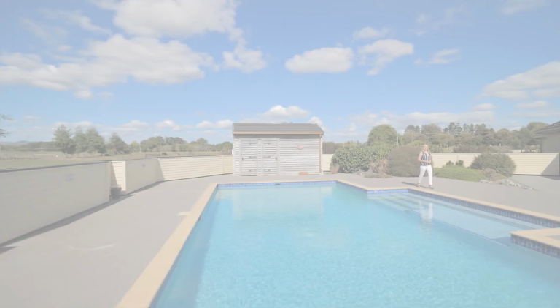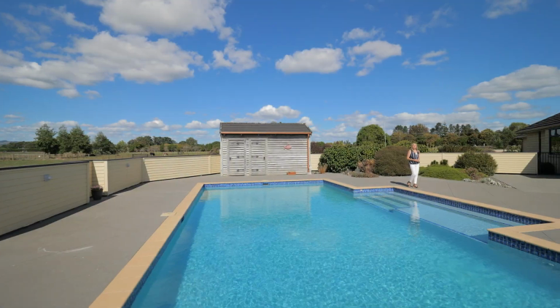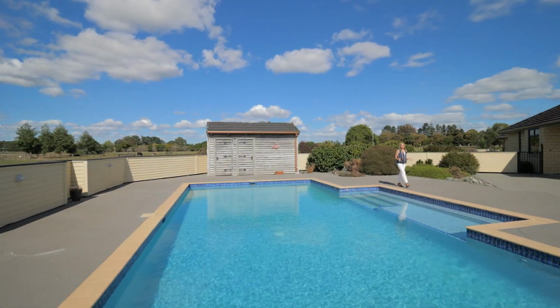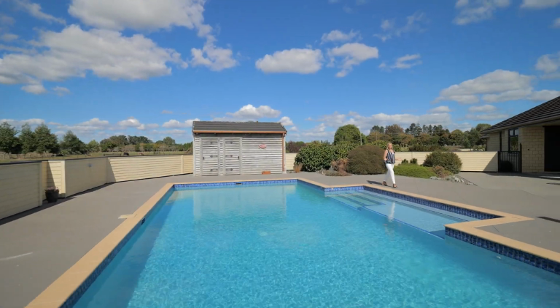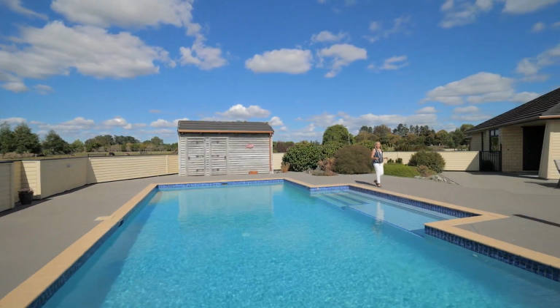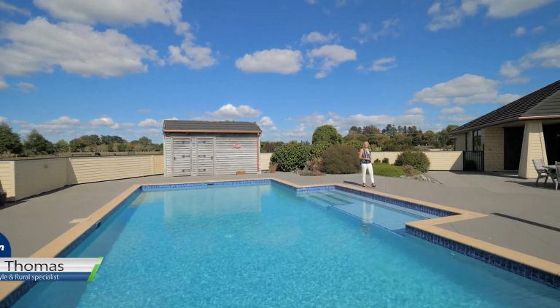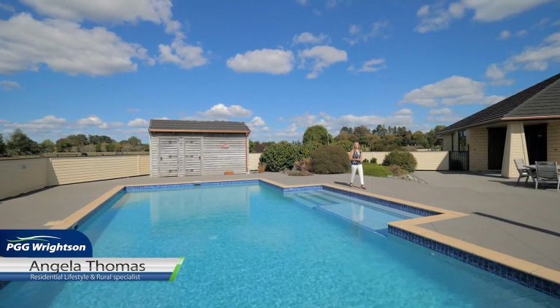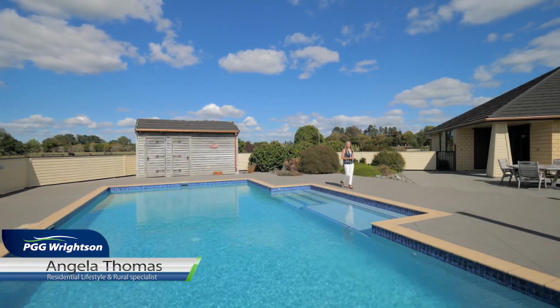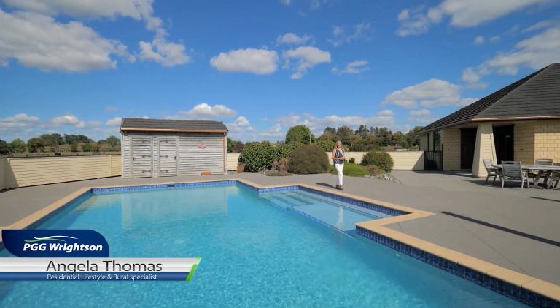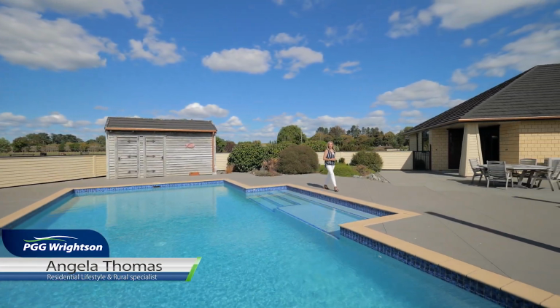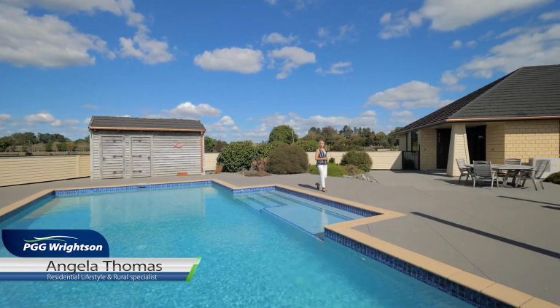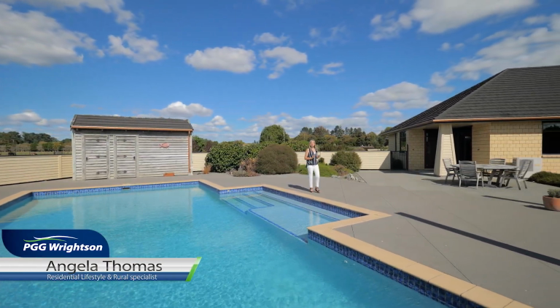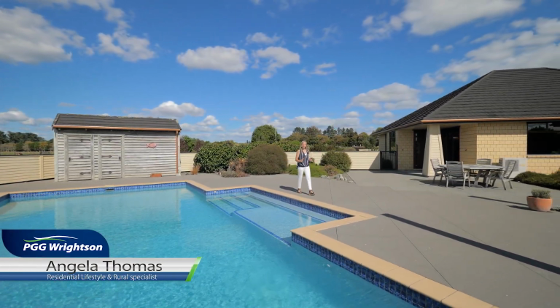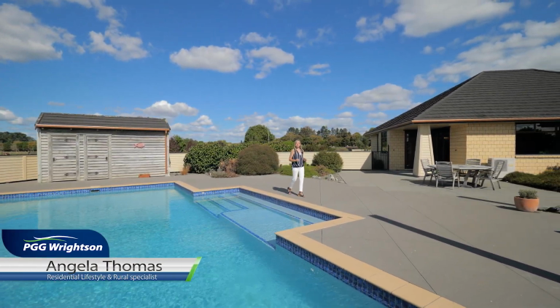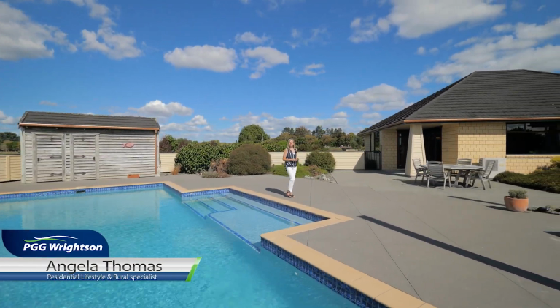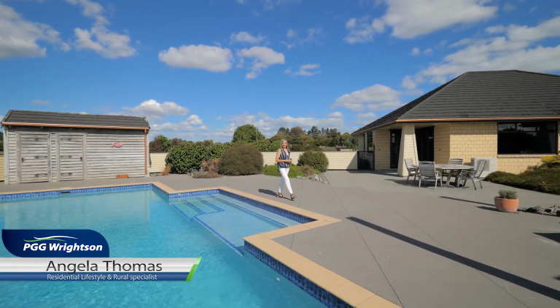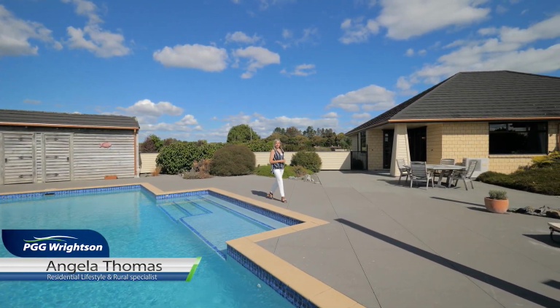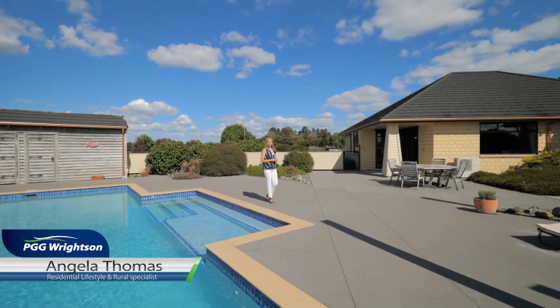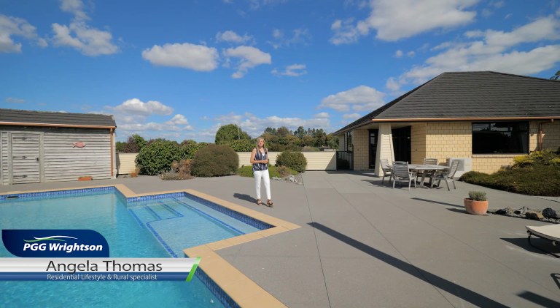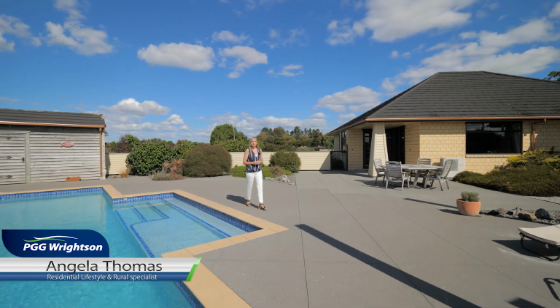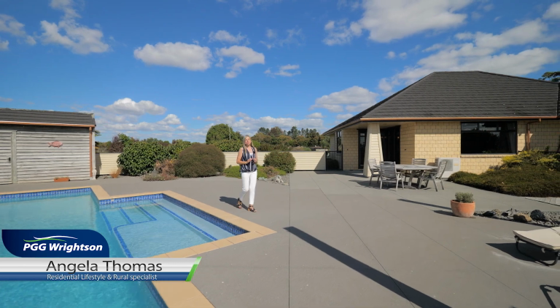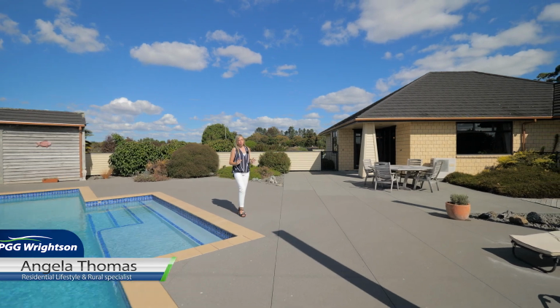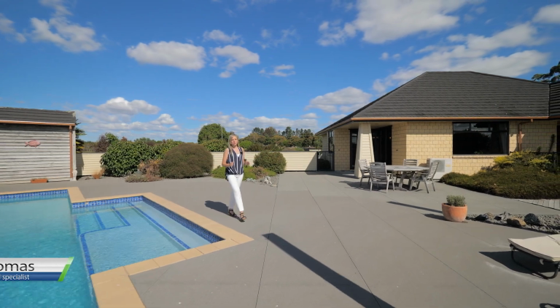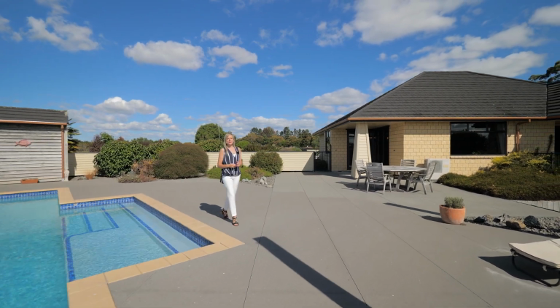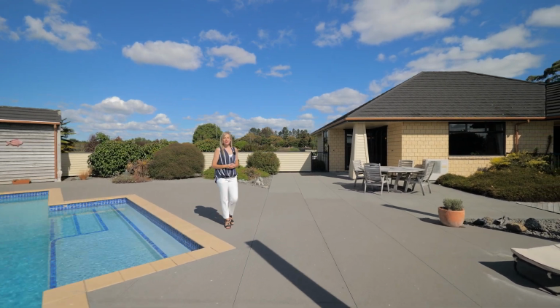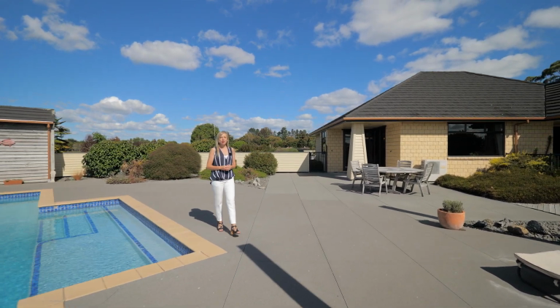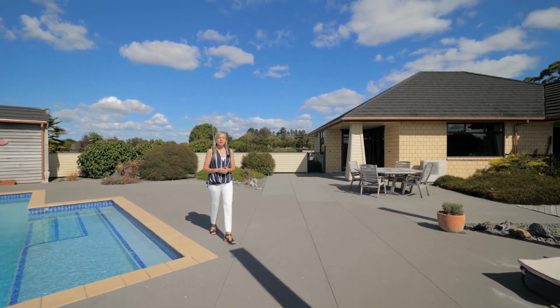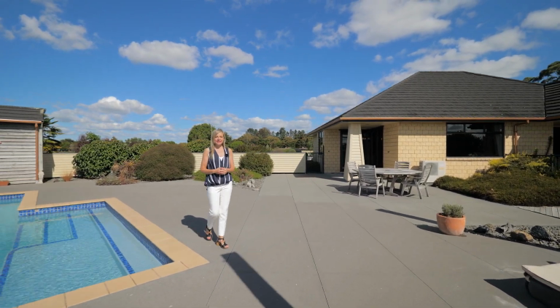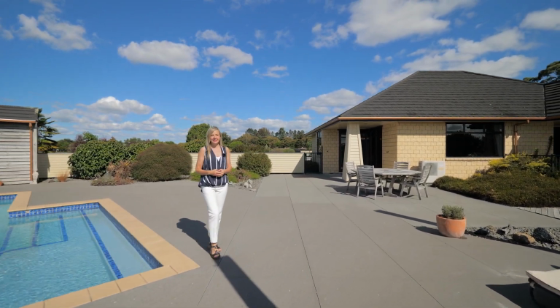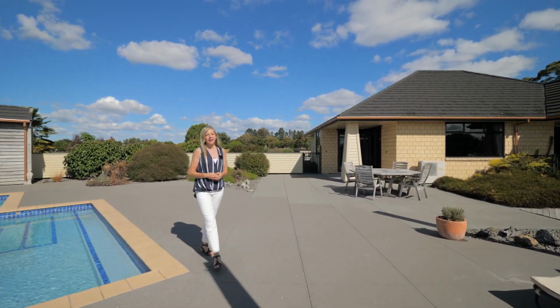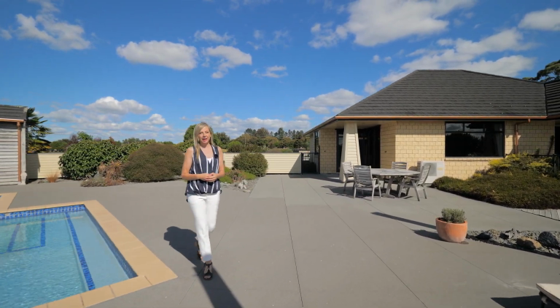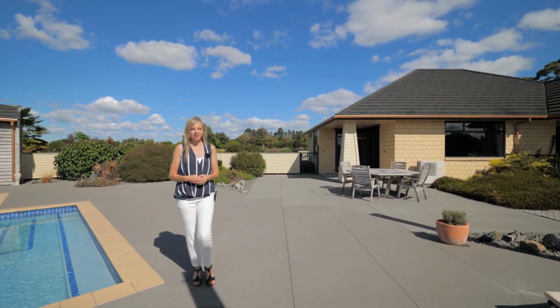I'm Angela Thomas and it's my absolute pleasure to introduce you to this amazing lifestyle property which rewards you with size, versatility and location.